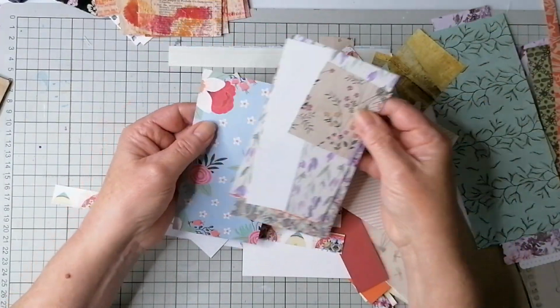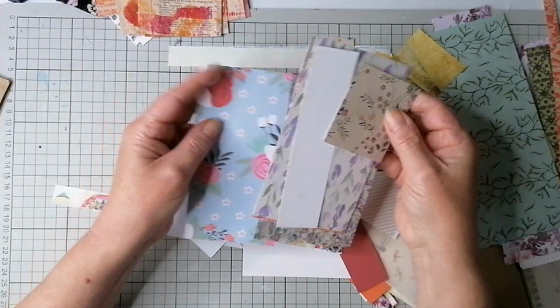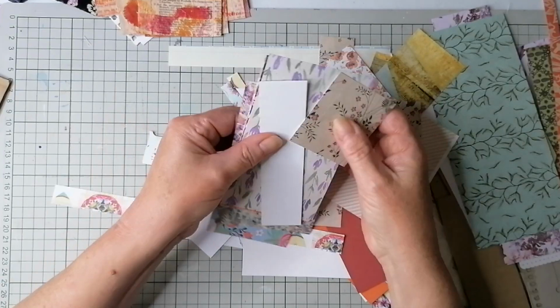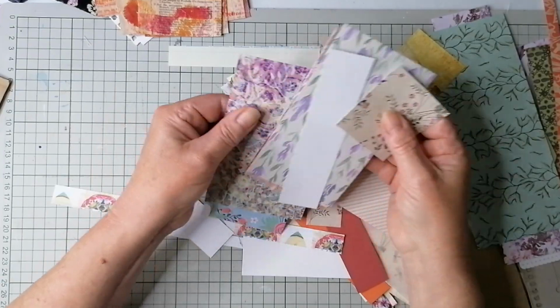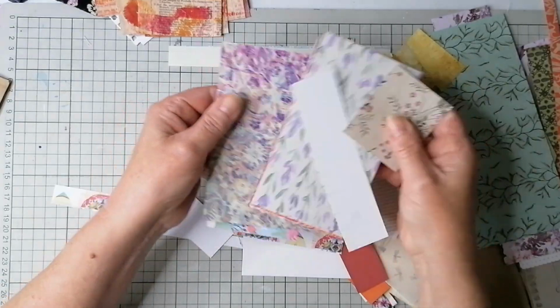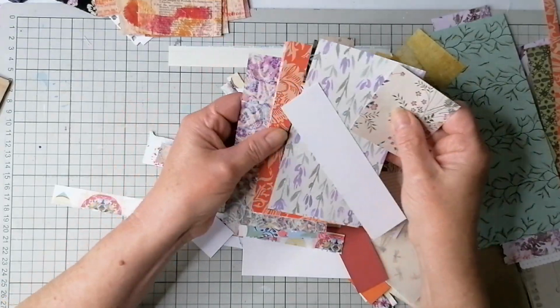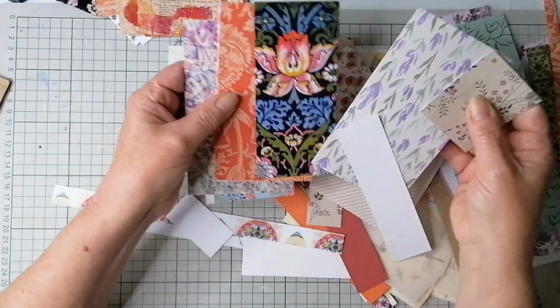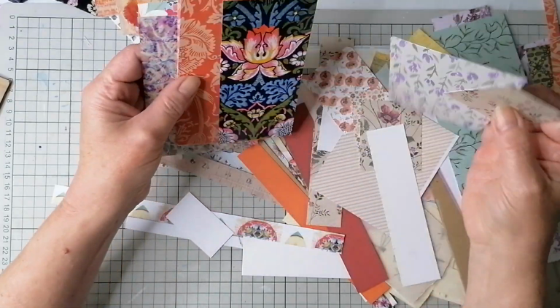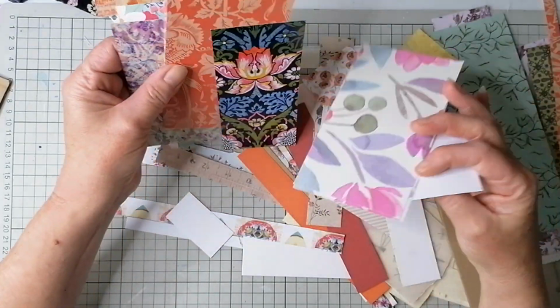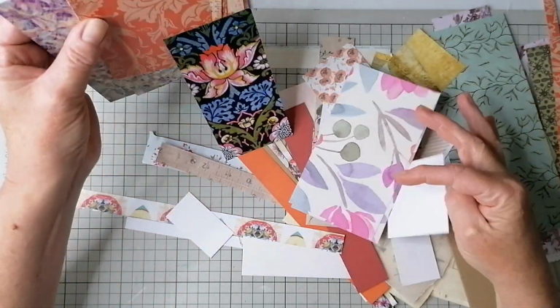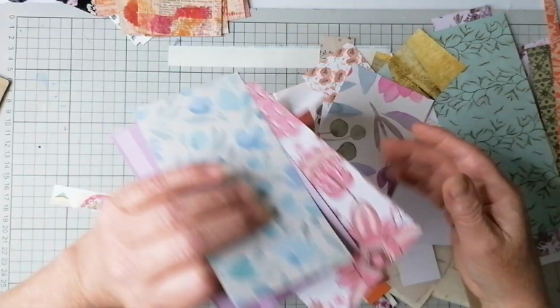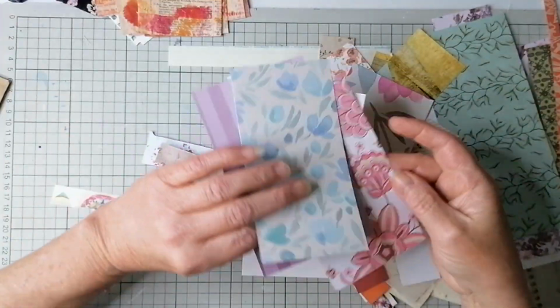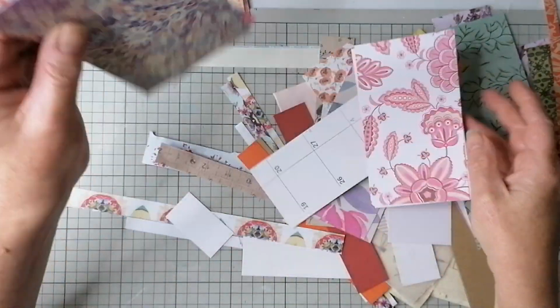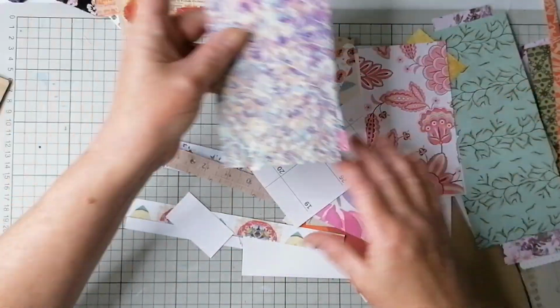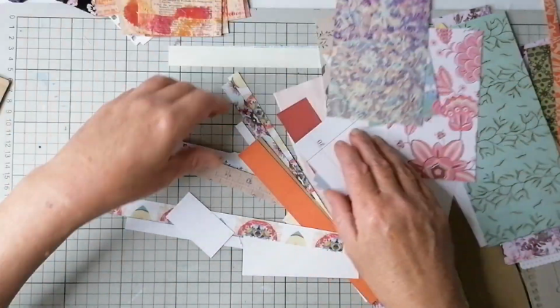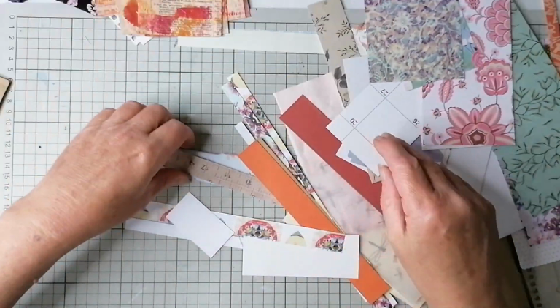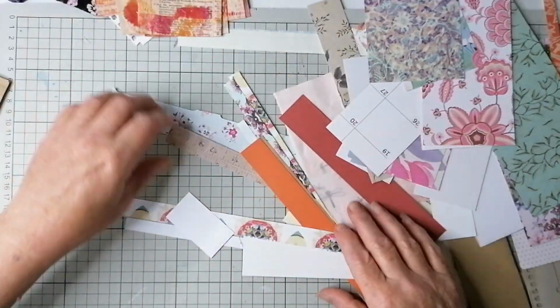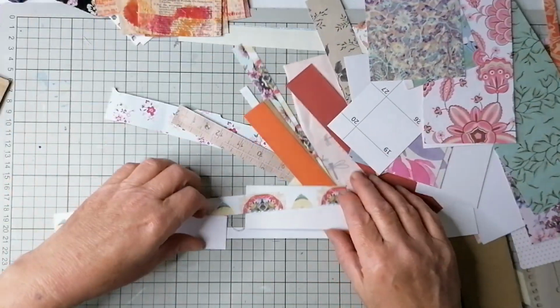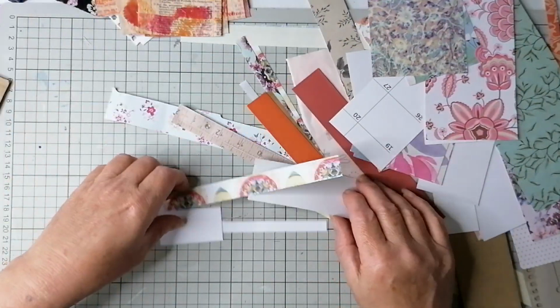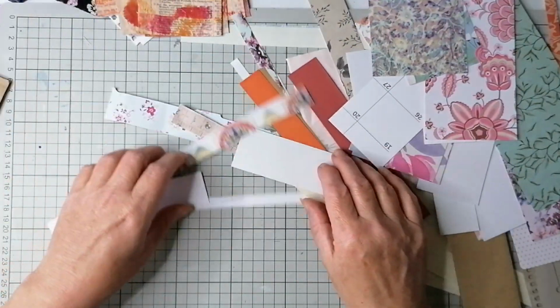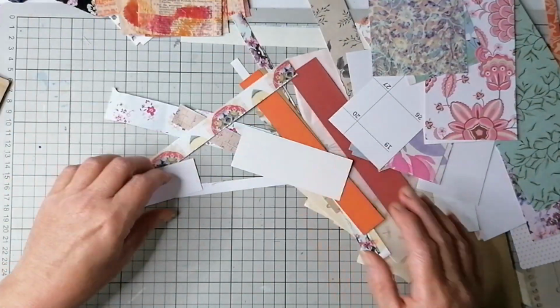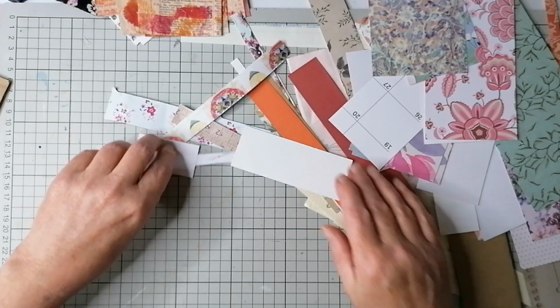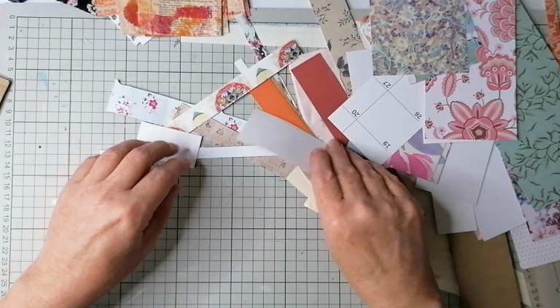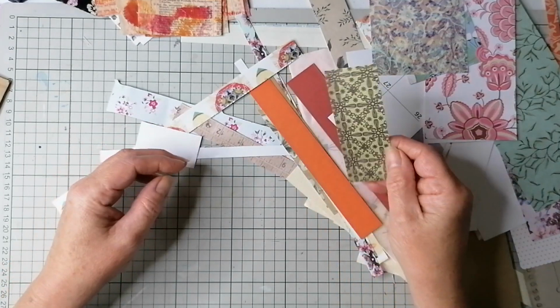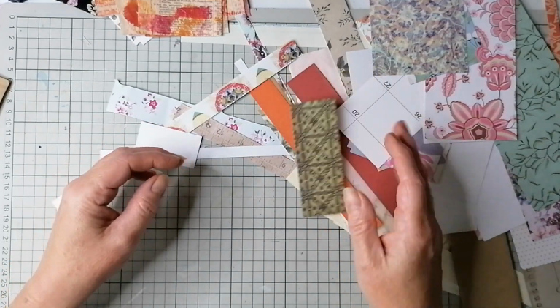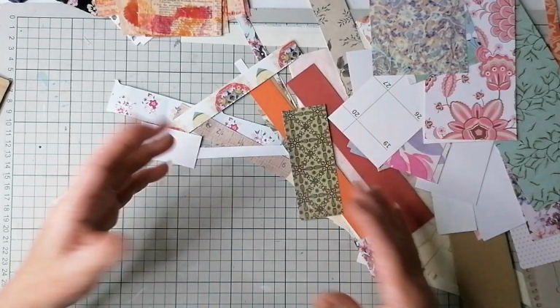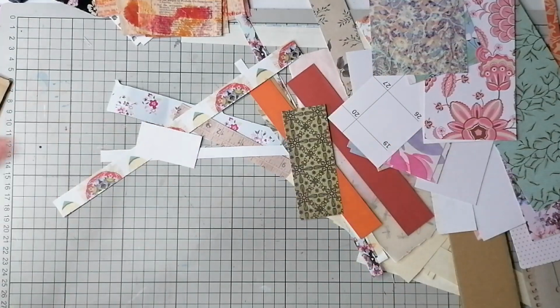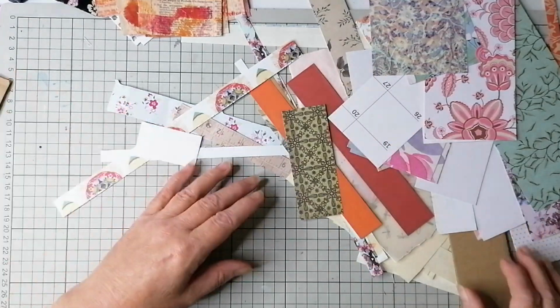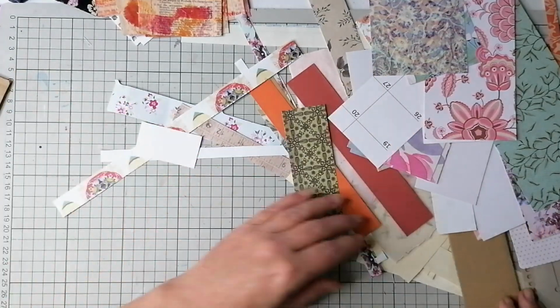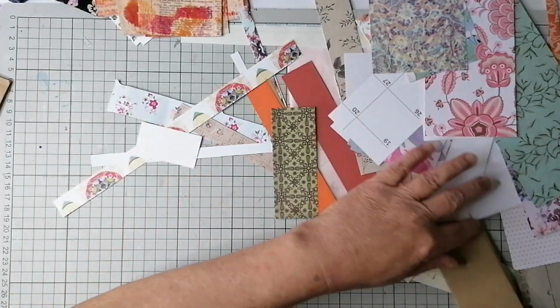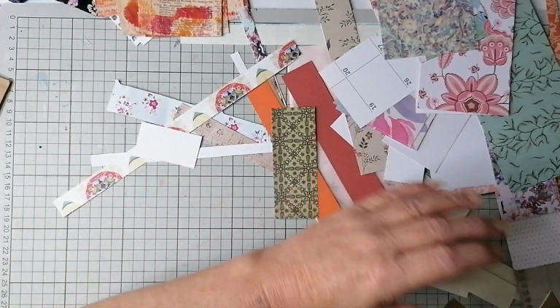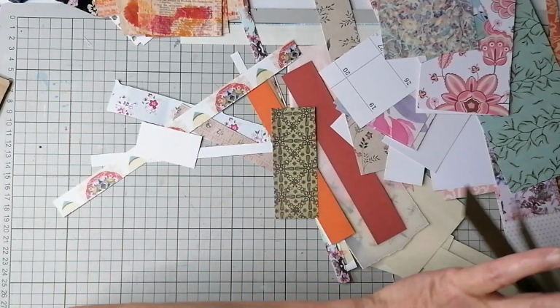We've got cards, we've got all sorts. Right, let's make some stuff.